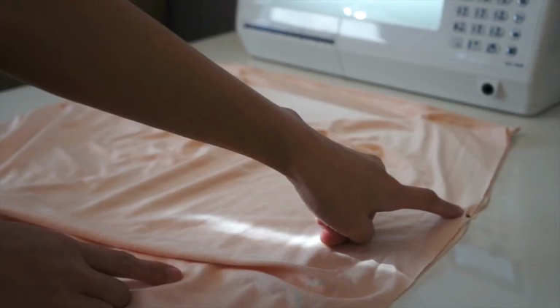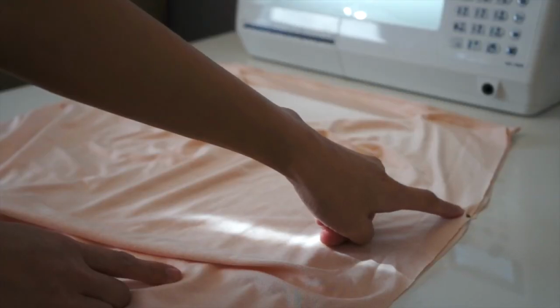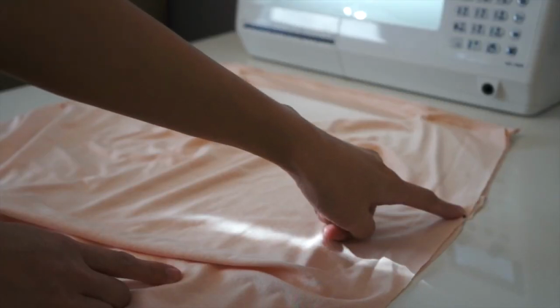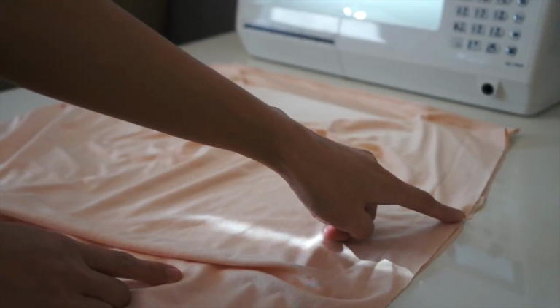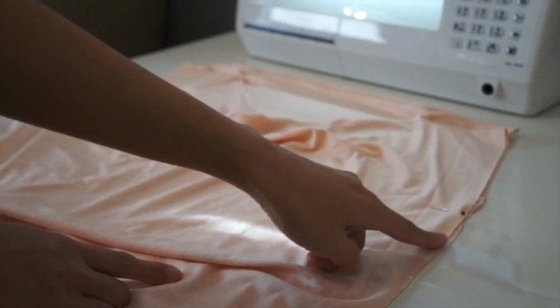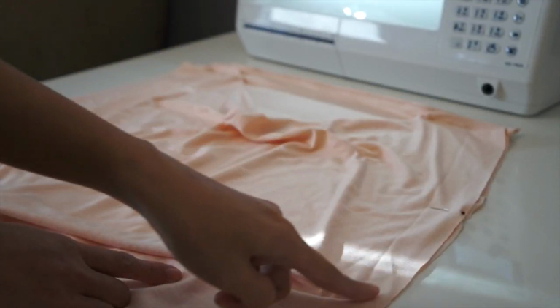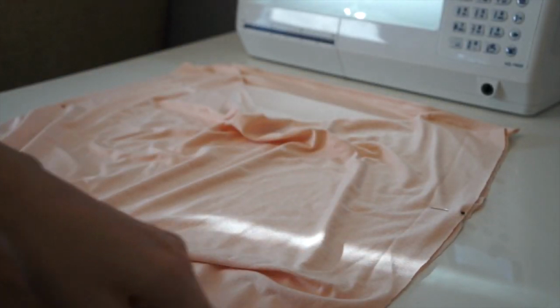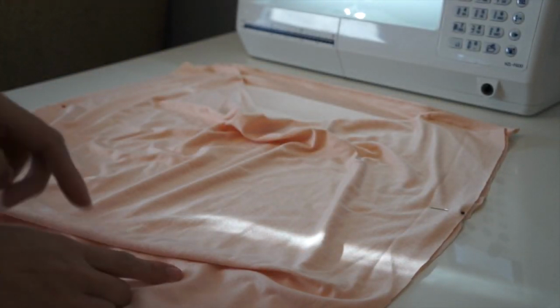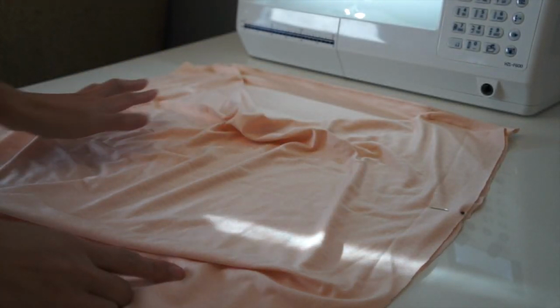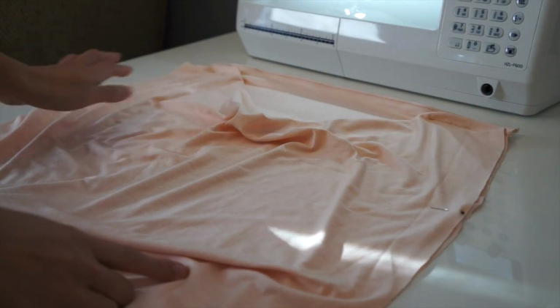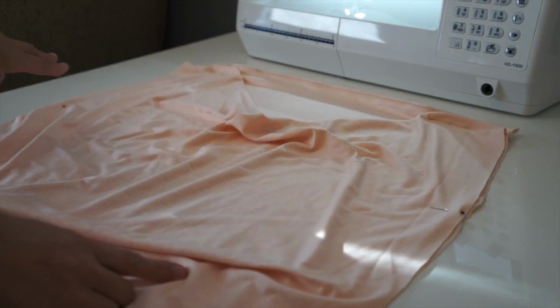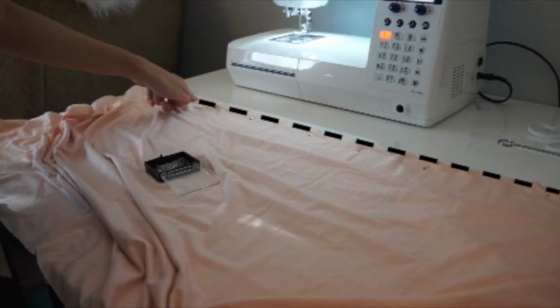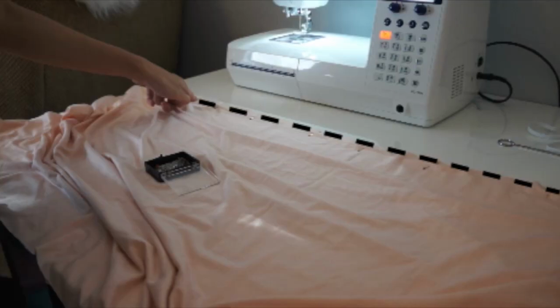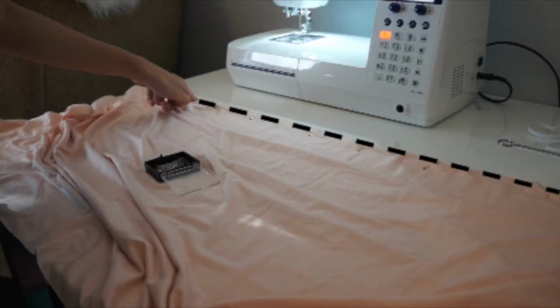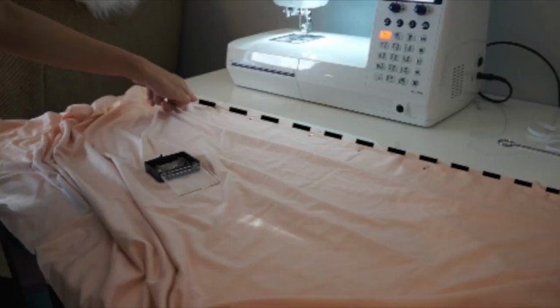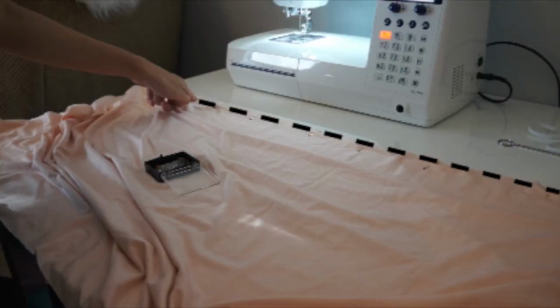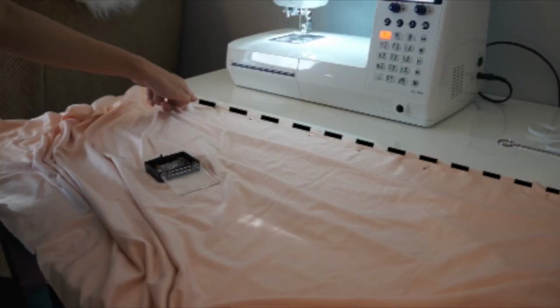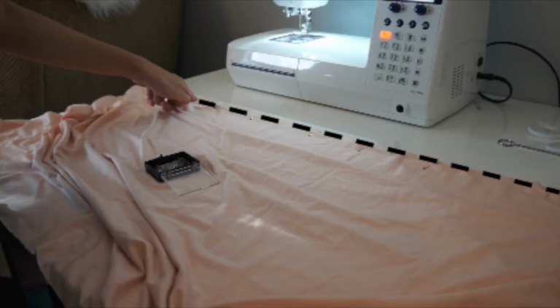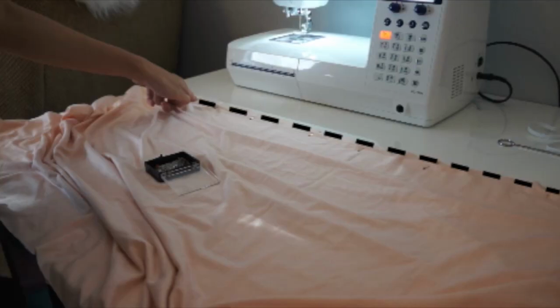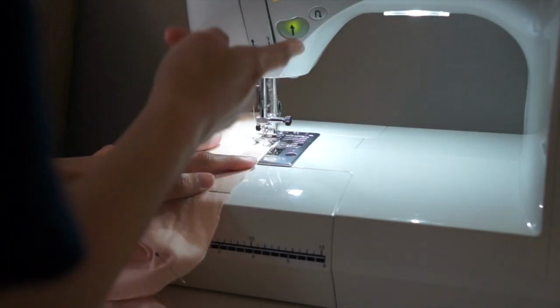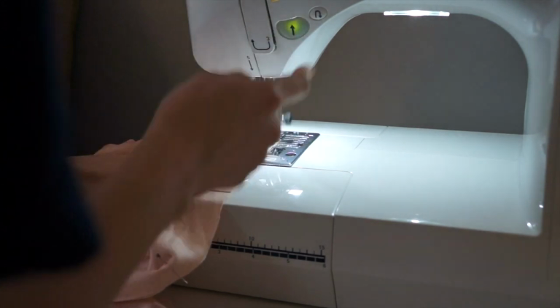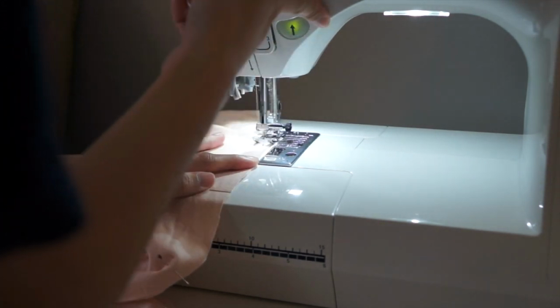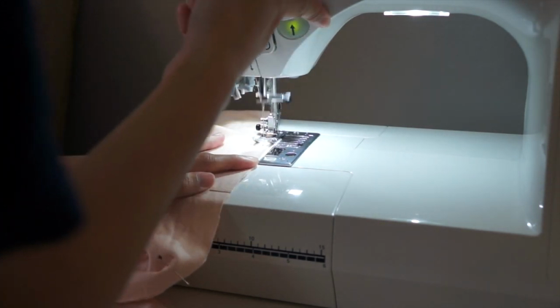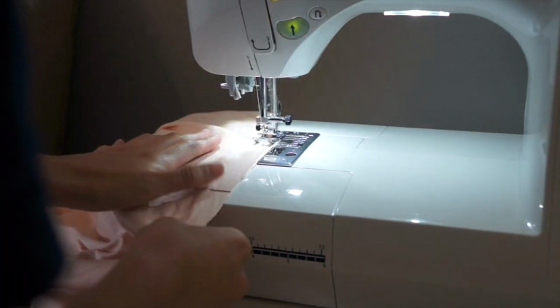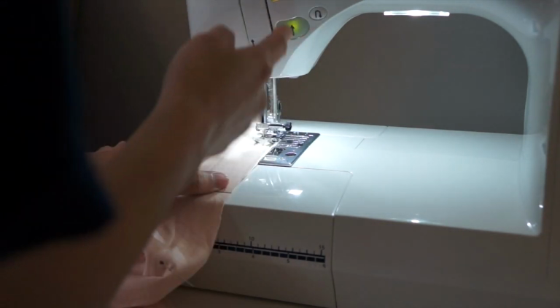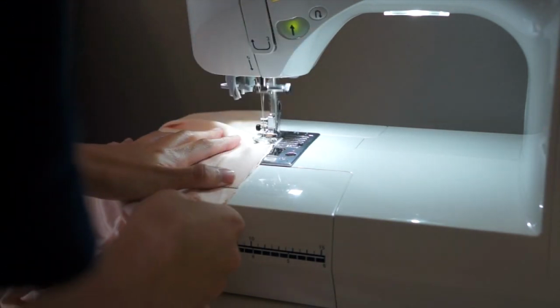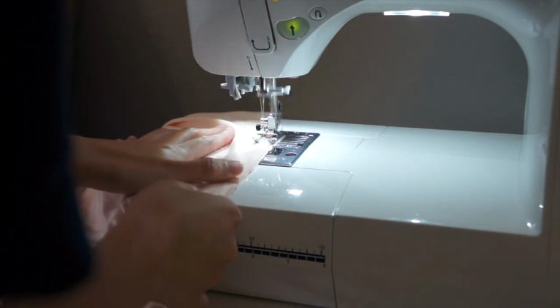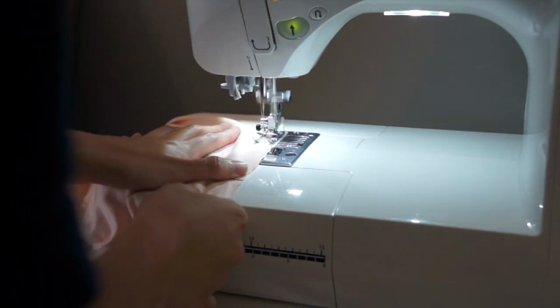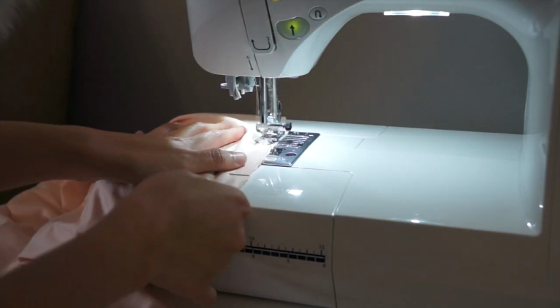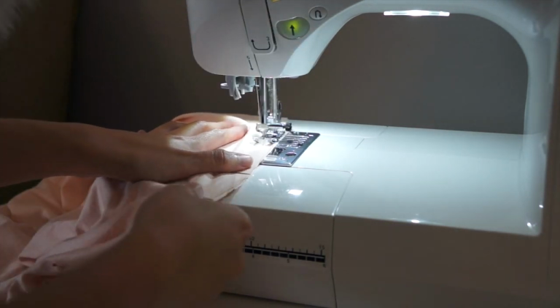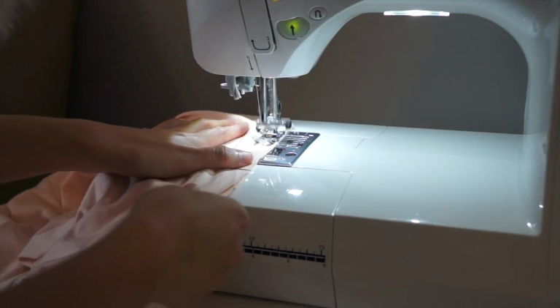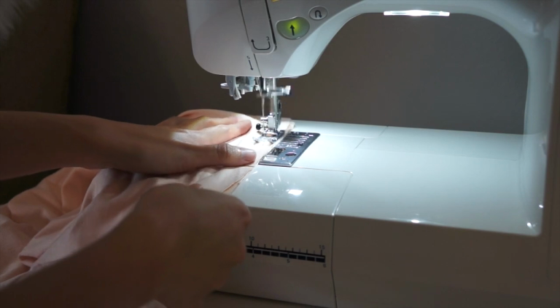From where the pin is, I'm going to sew it all the way down to the hemline. Then I'm going to sew the side seam just once — you will see why in a few seconds.